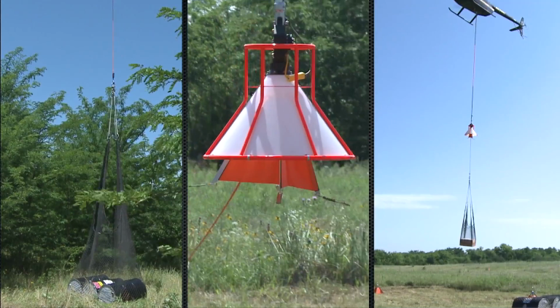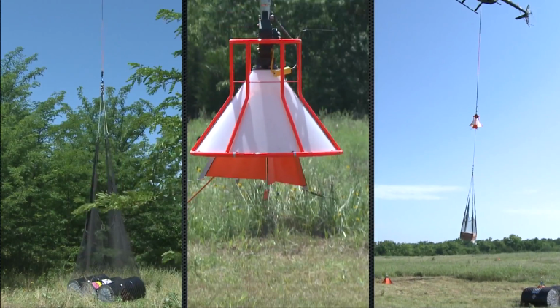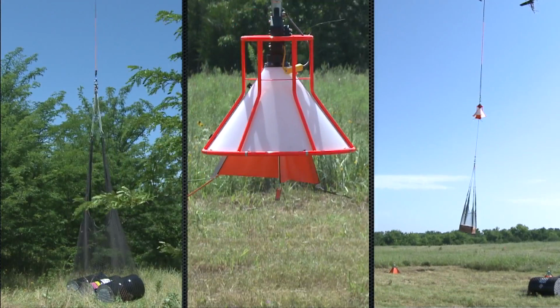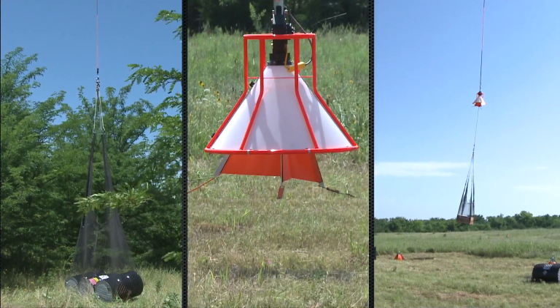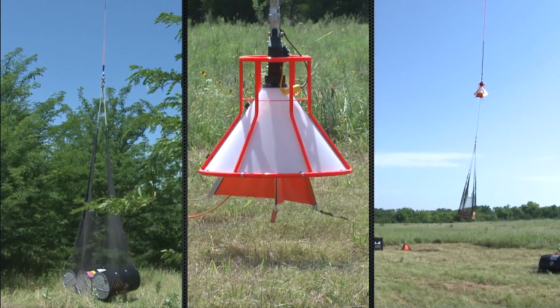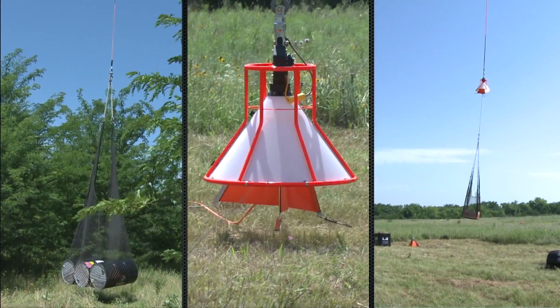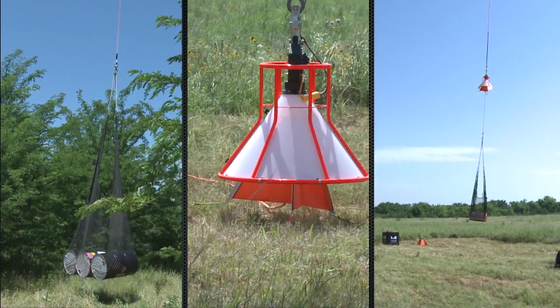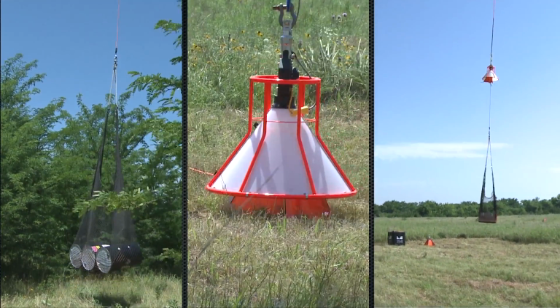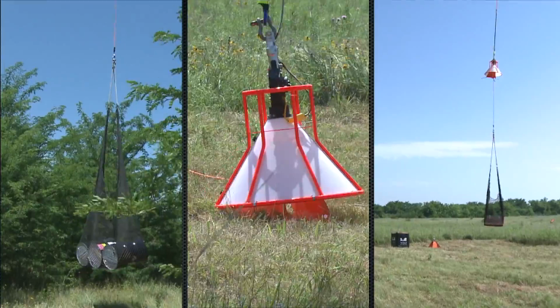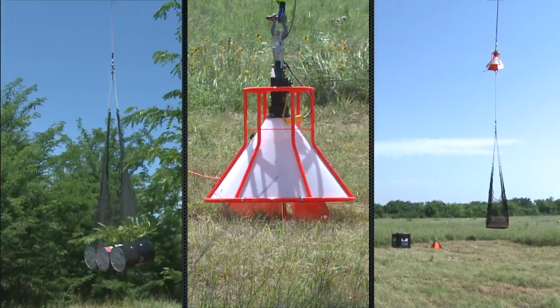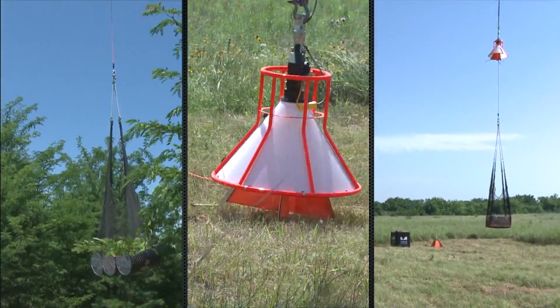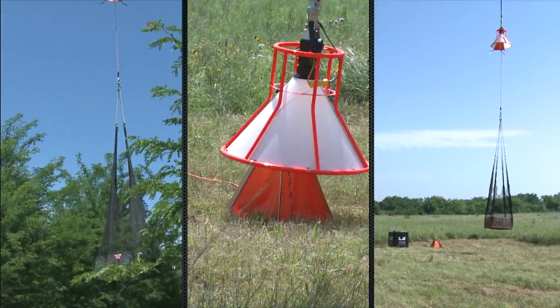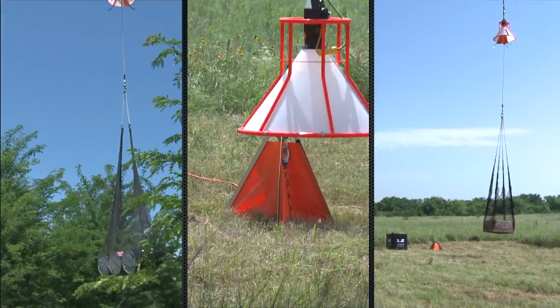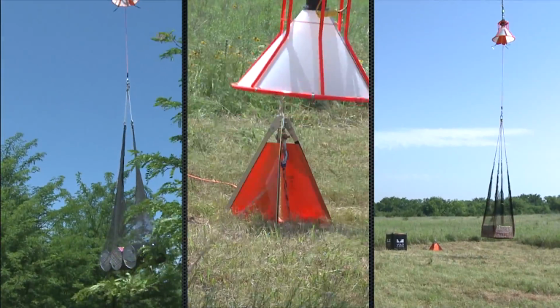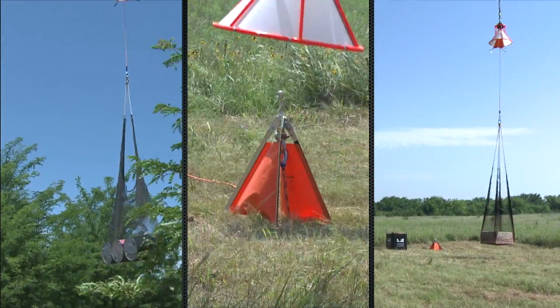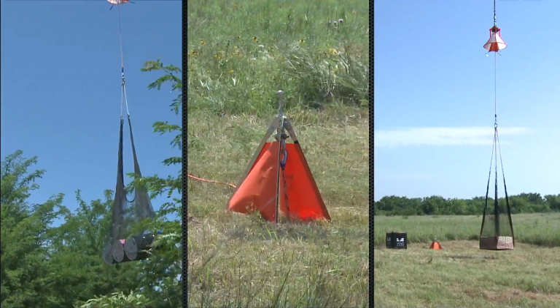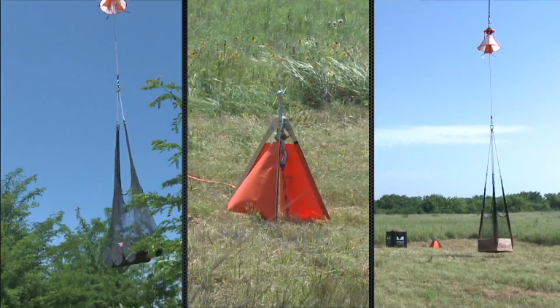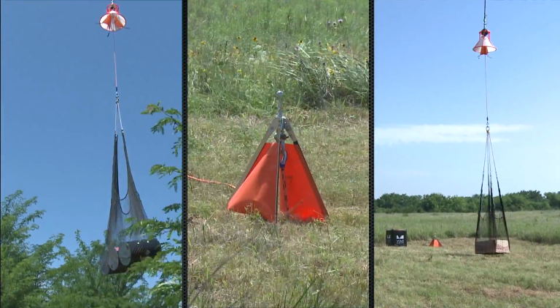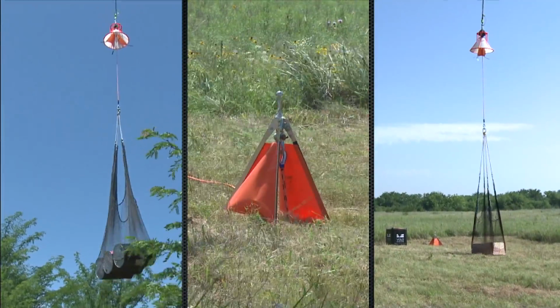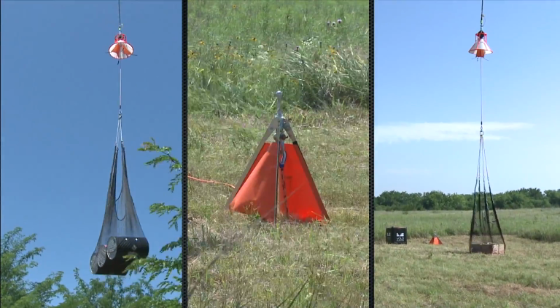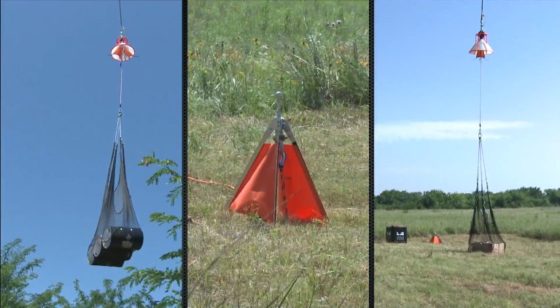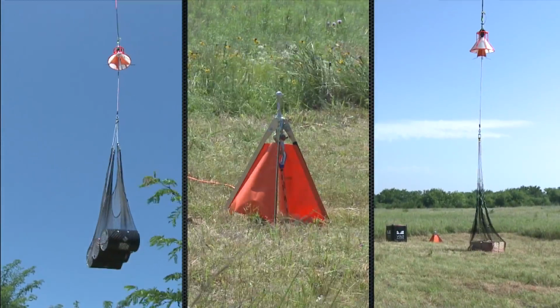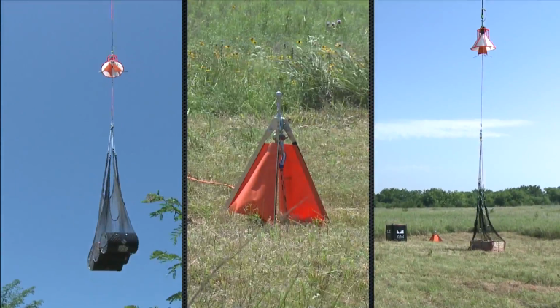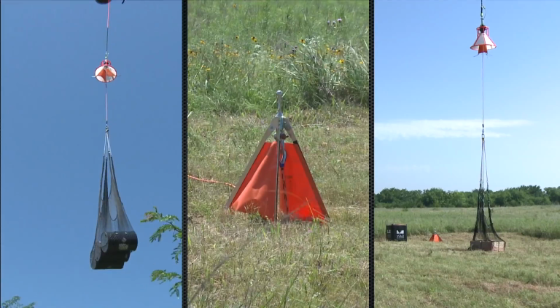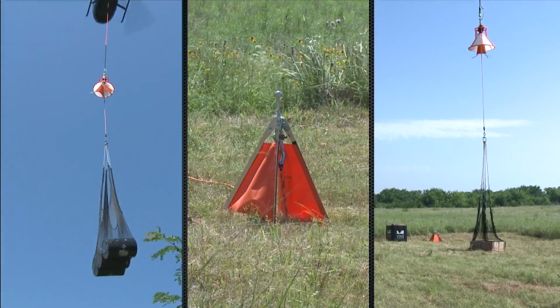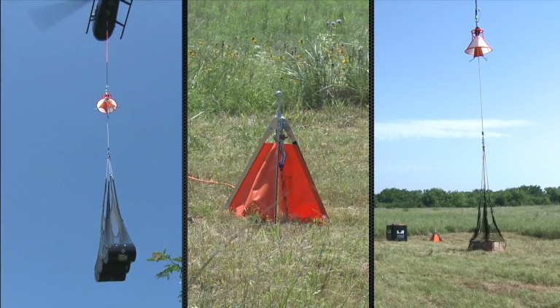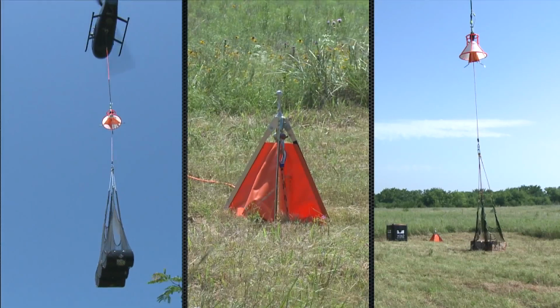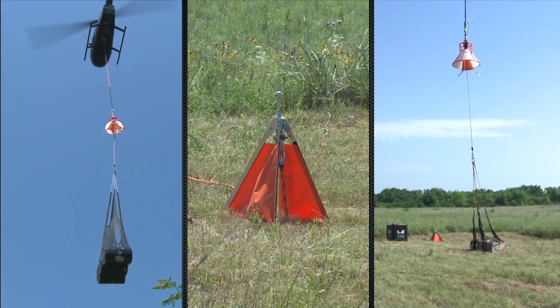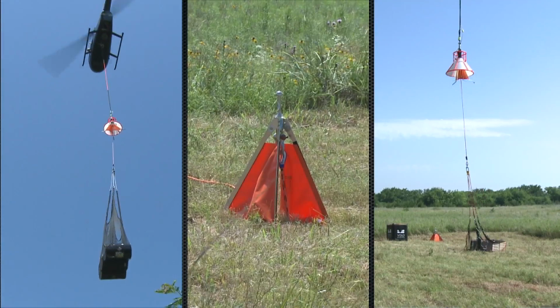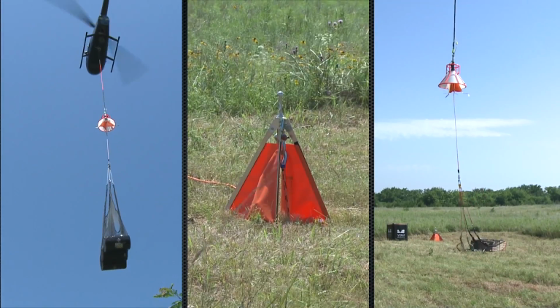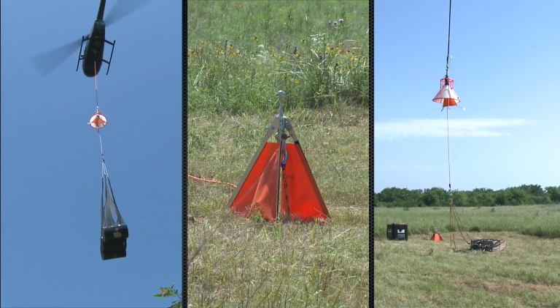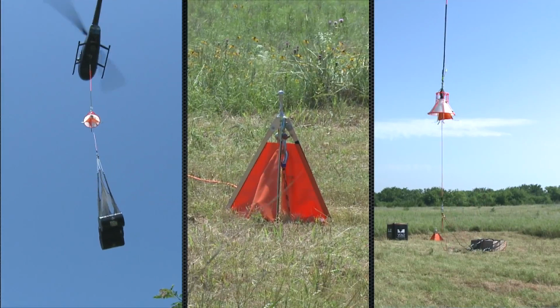Onboard's Talon Autolock cargo hook system allows pilots to pick up and drop off pre-rigged loads from unmanned locations, increasing the safety and efficiency of your operations.